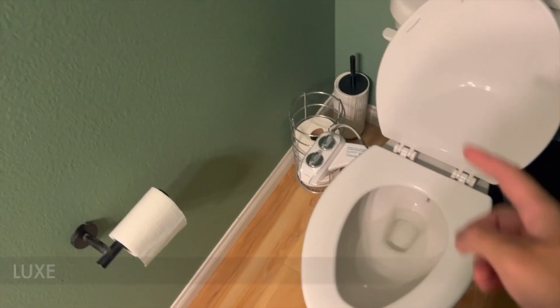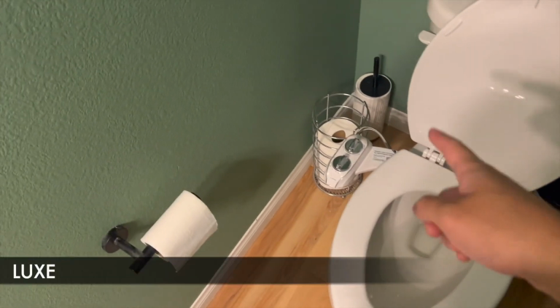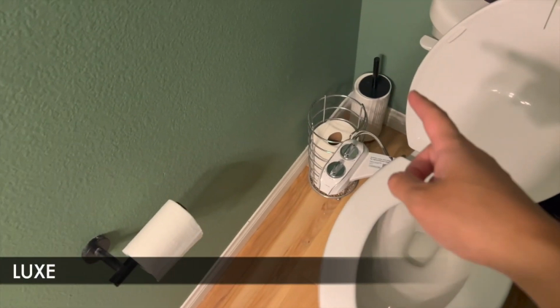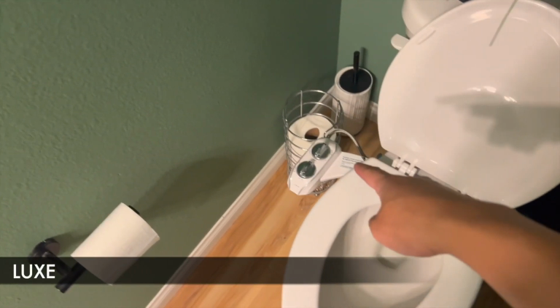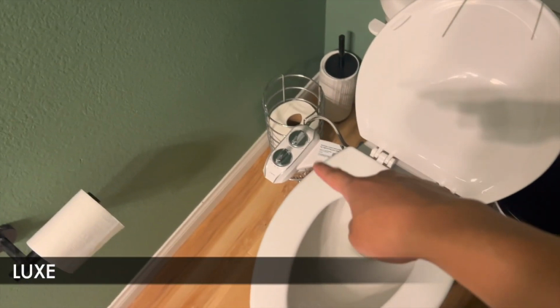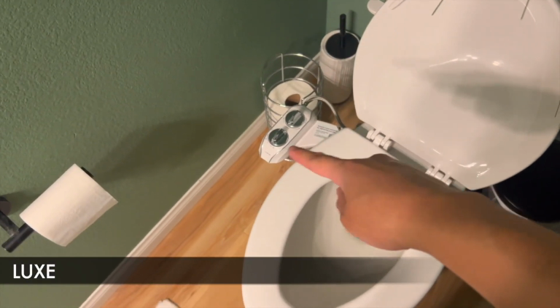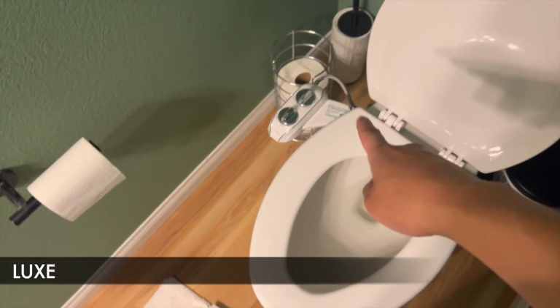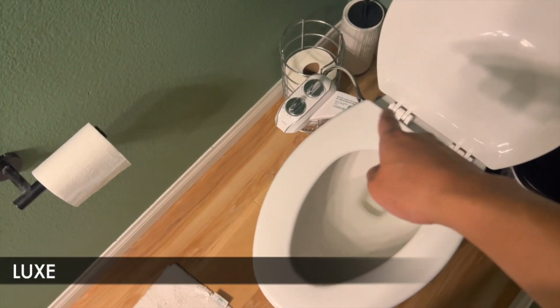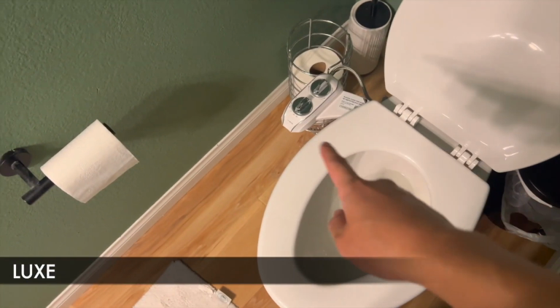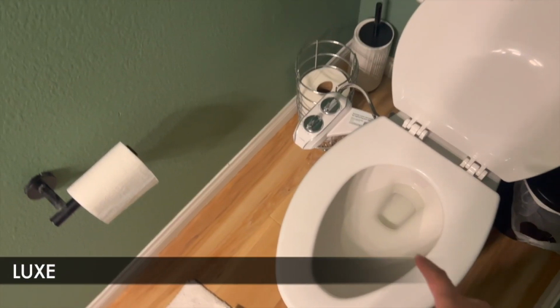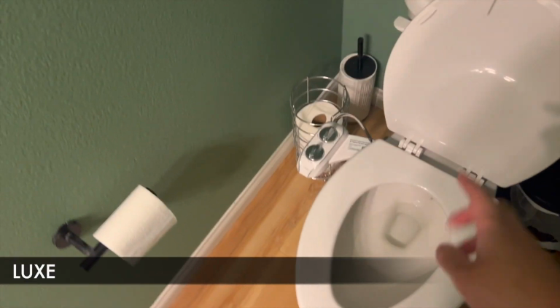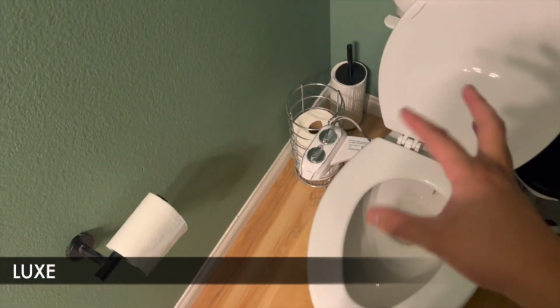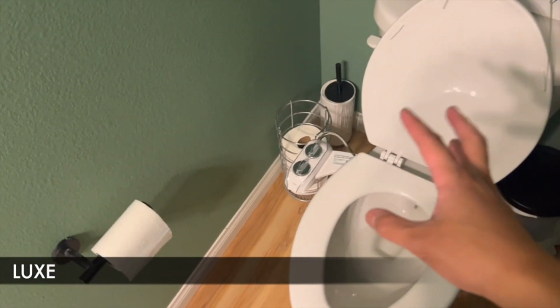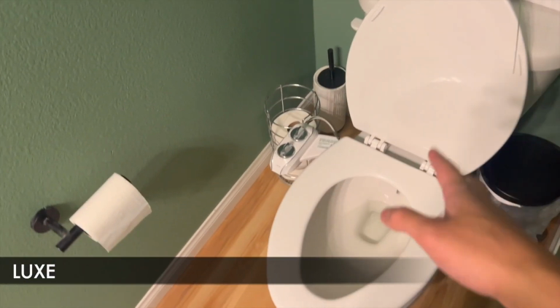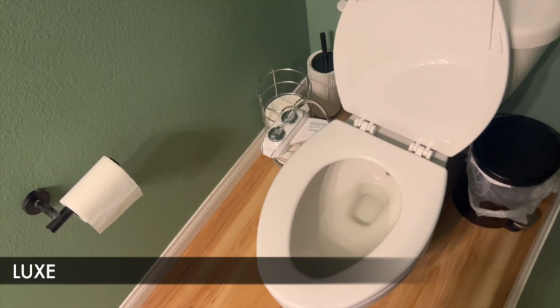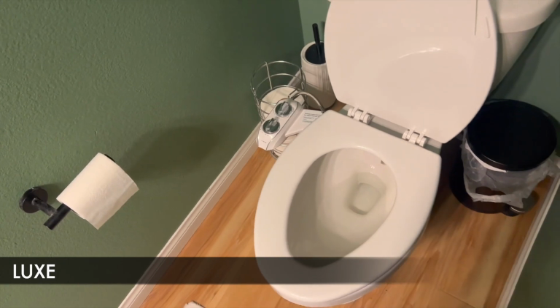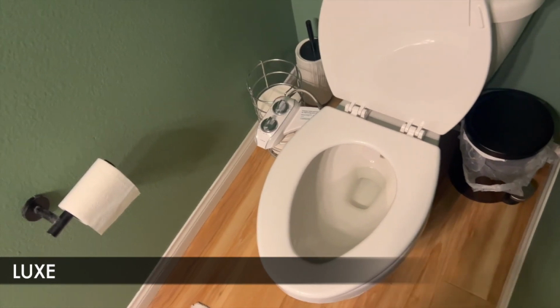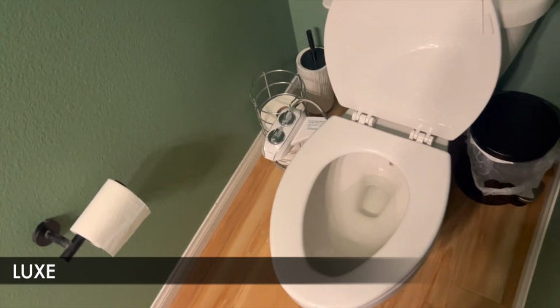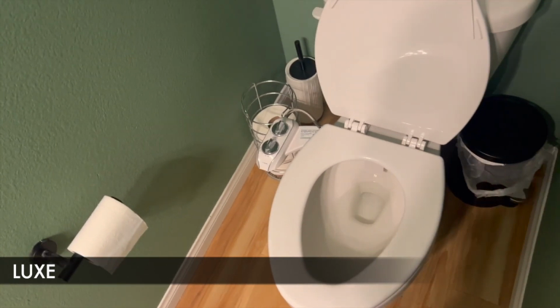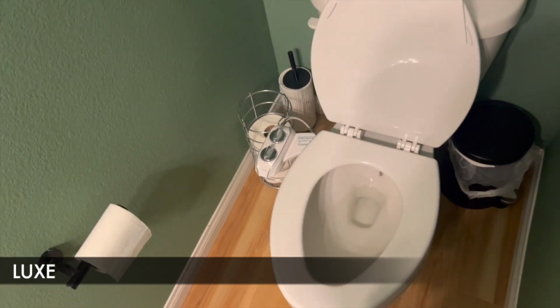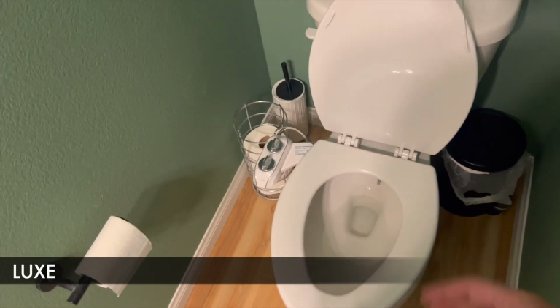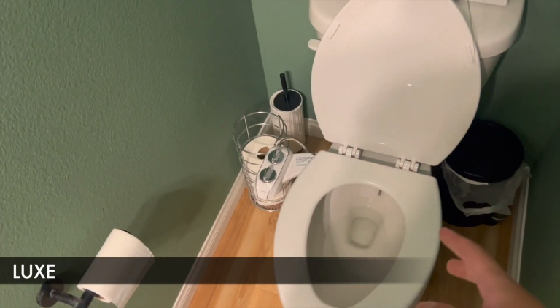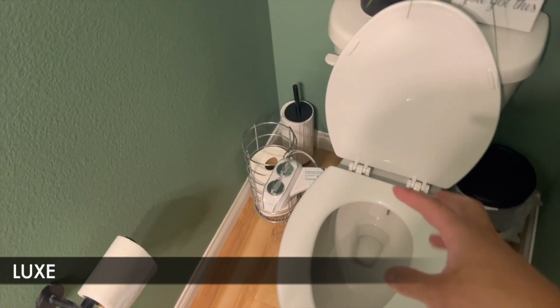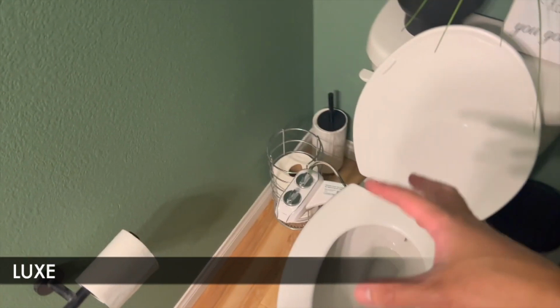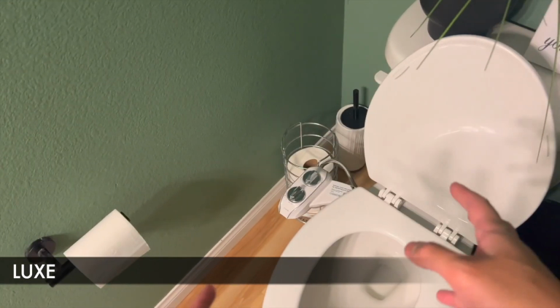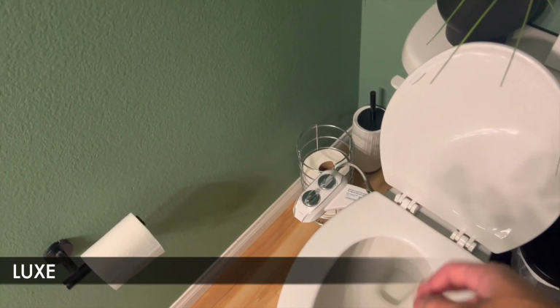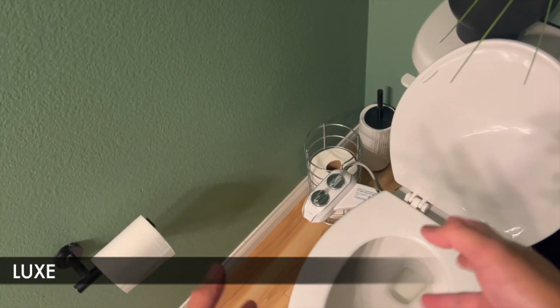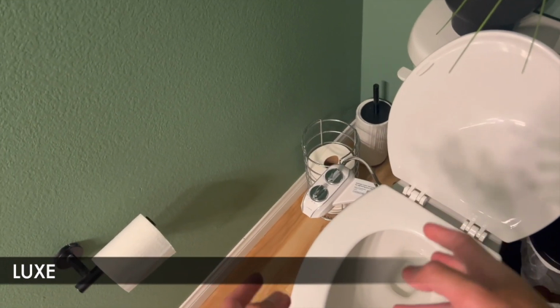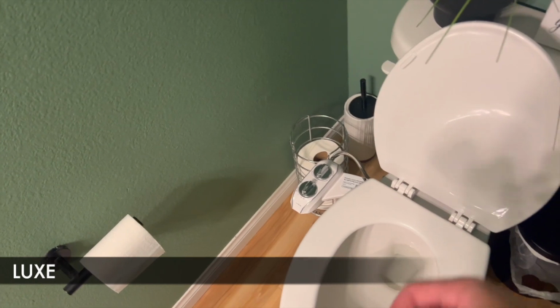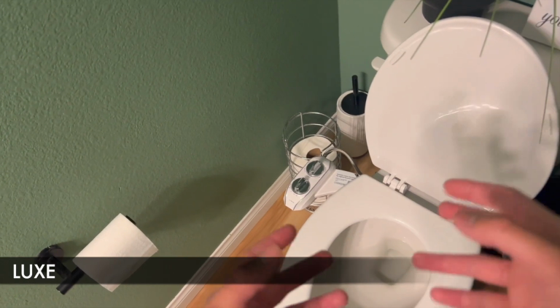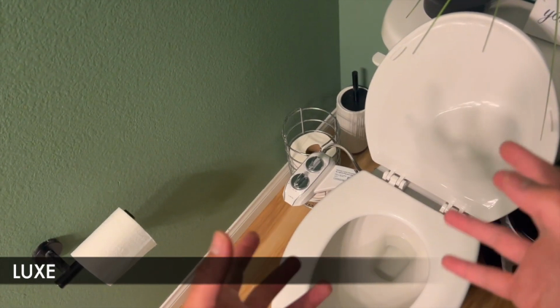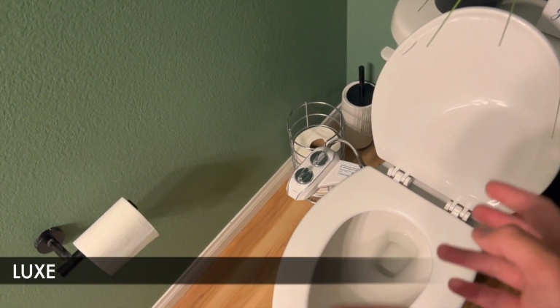With the Luxe Bidet over here, I have the 185 Plus series. There are different types of Luxe bidets. The Plus series are the ones that tend to actually clean themselves. I'm just going to be comparing the 185 Plus with the regular Toshi 3.0.